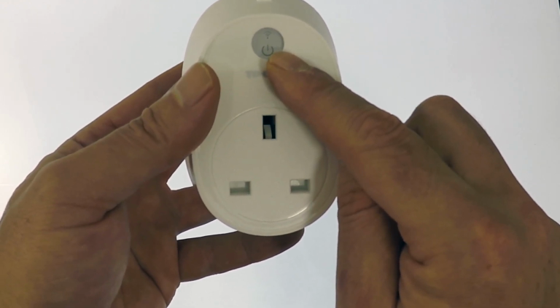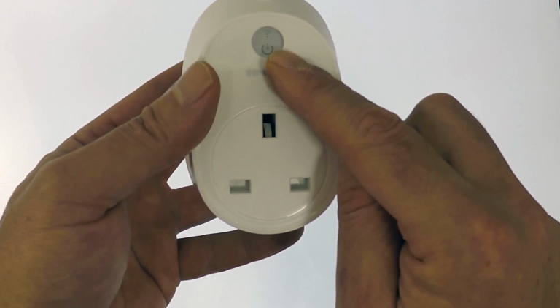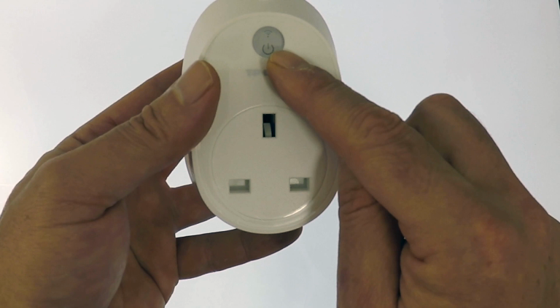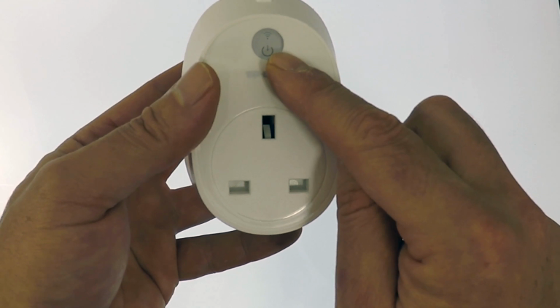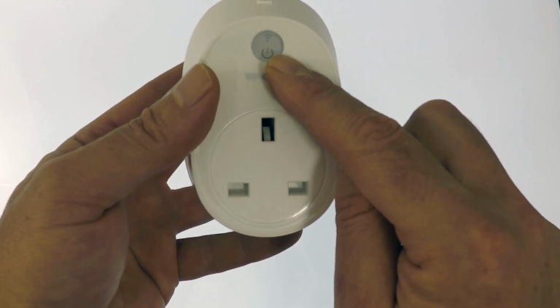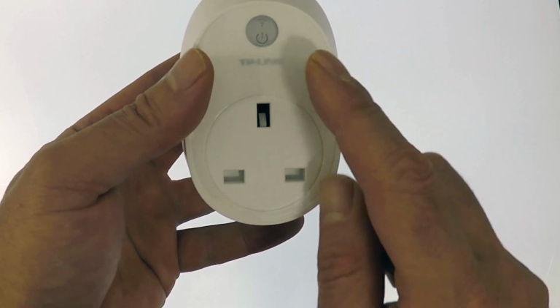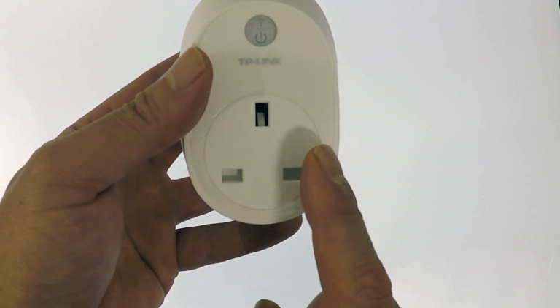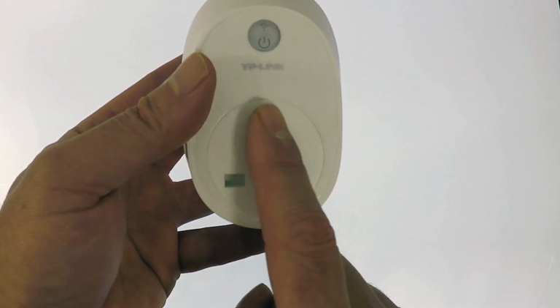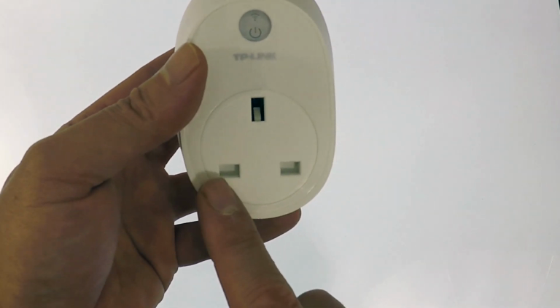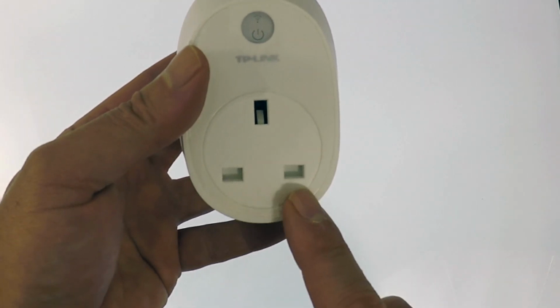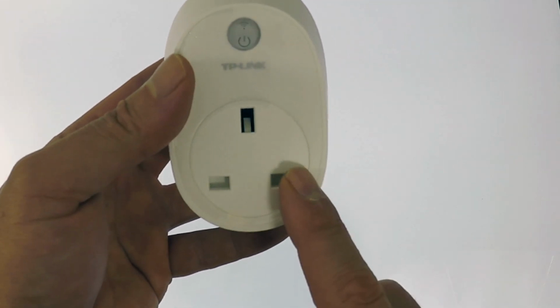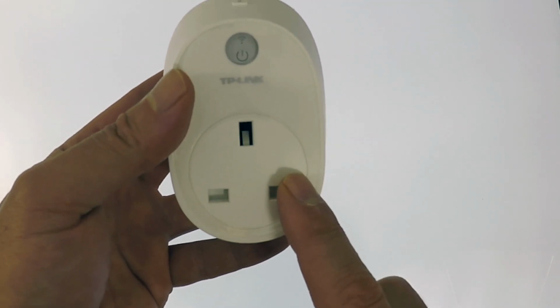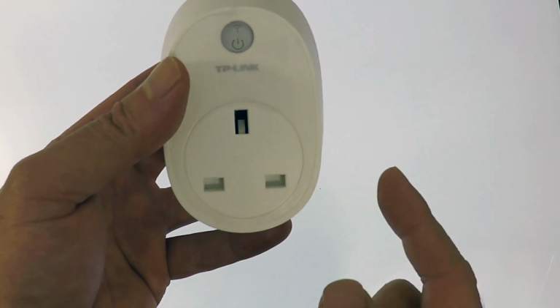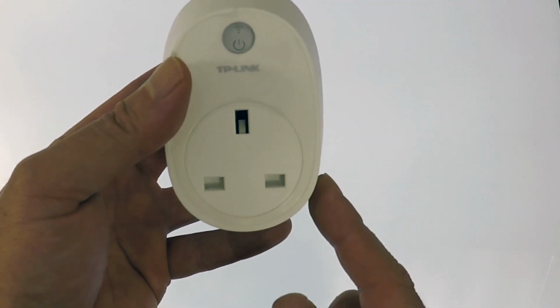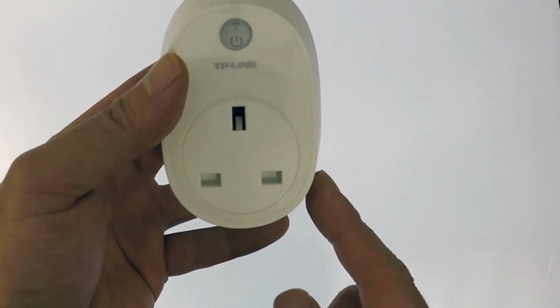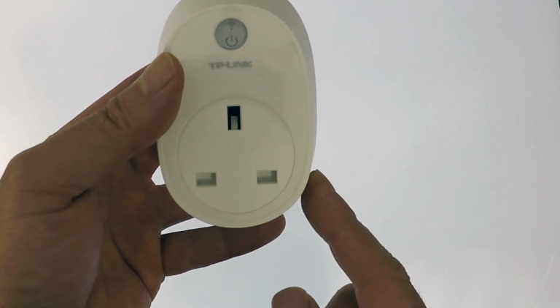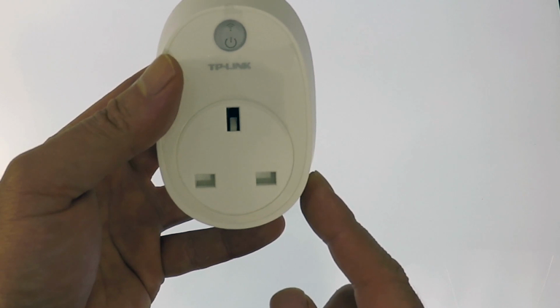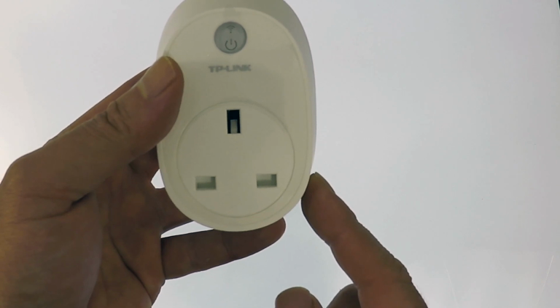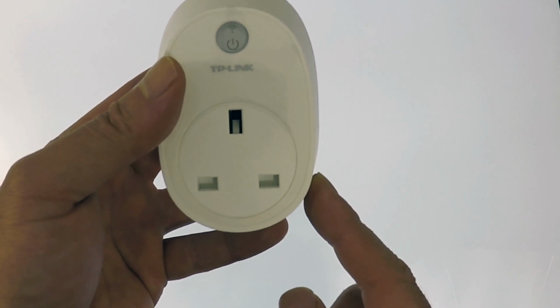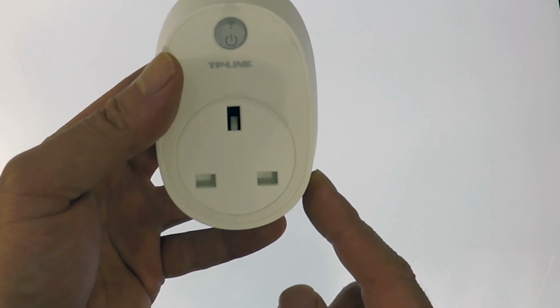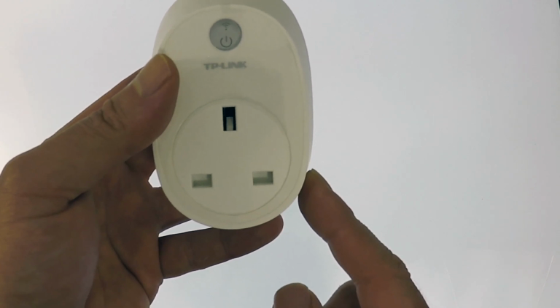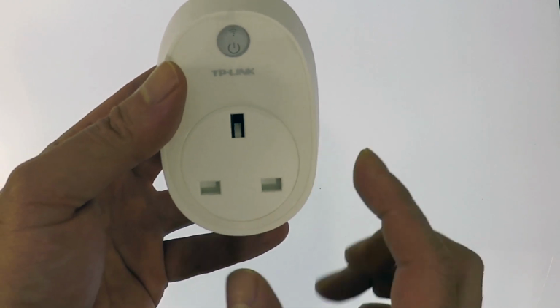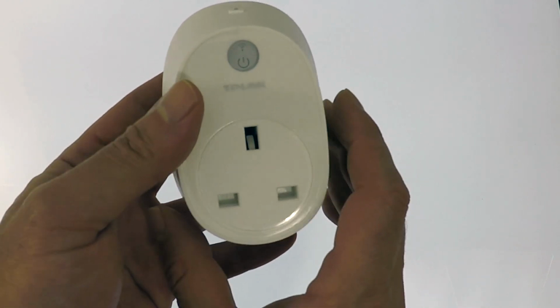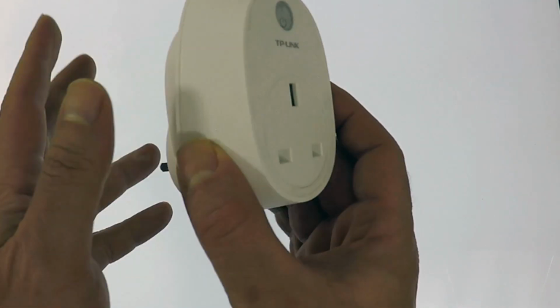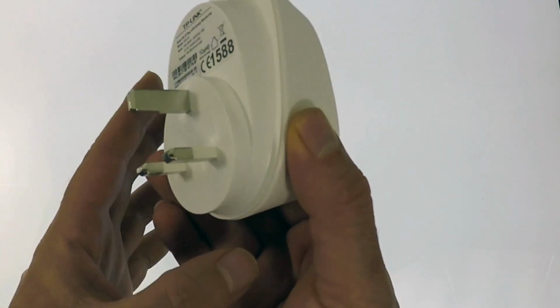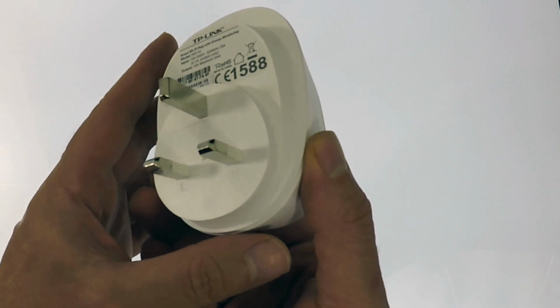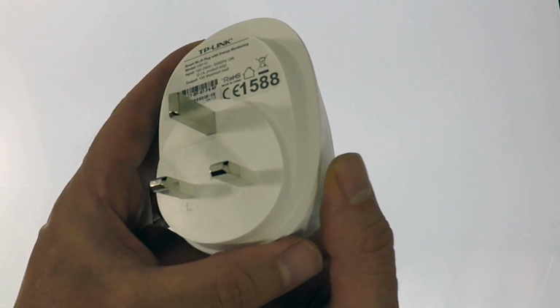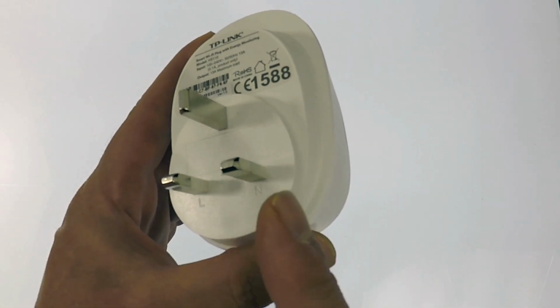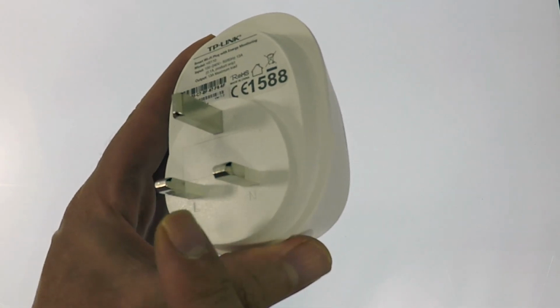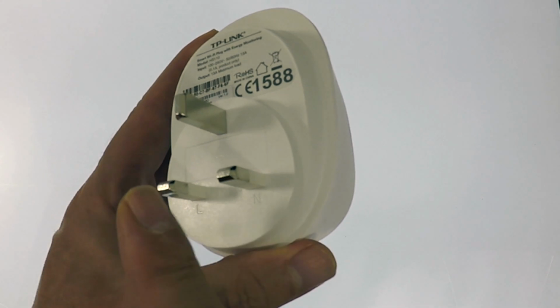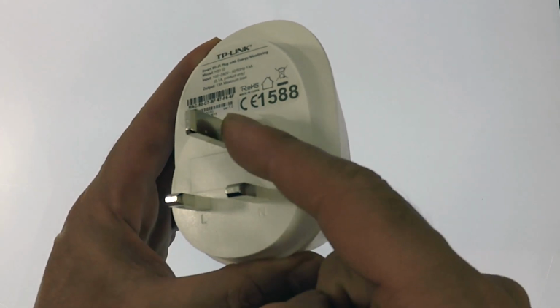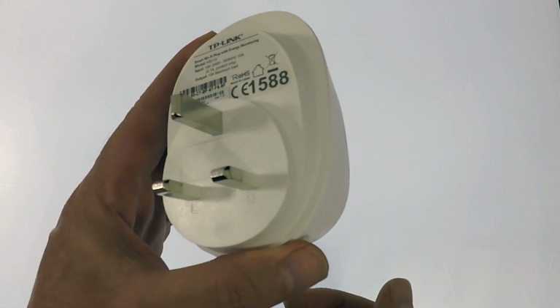We then have a pass-through socket you can use to connect any devices you wish to control via the Smart Plug. At the rear of the unit, we have the prongs to plug the Smart Plug into a wall socket.